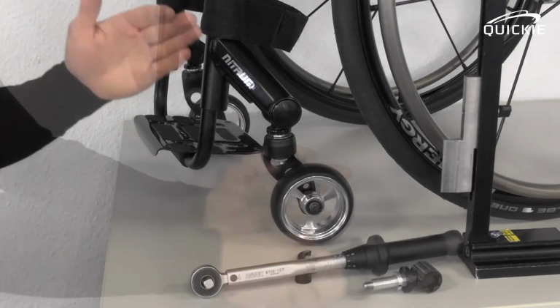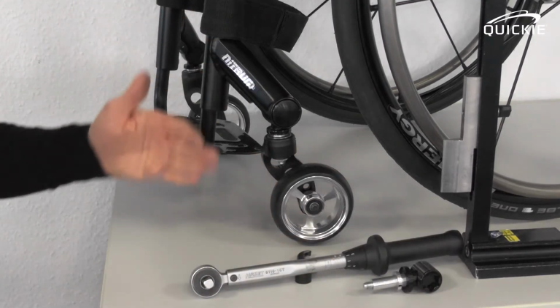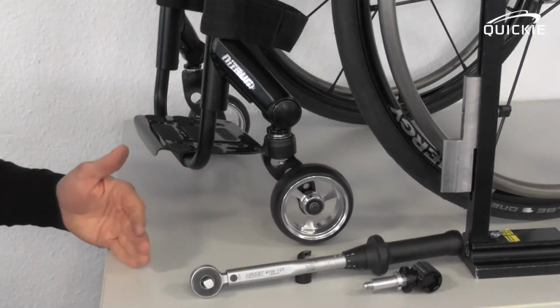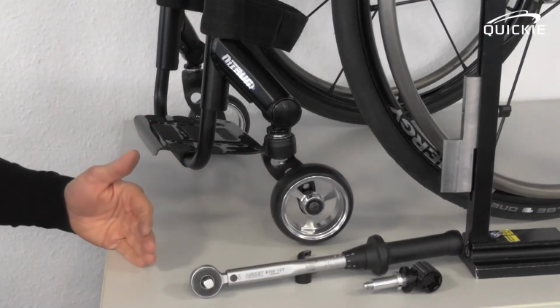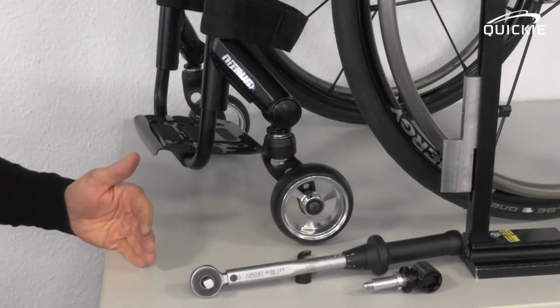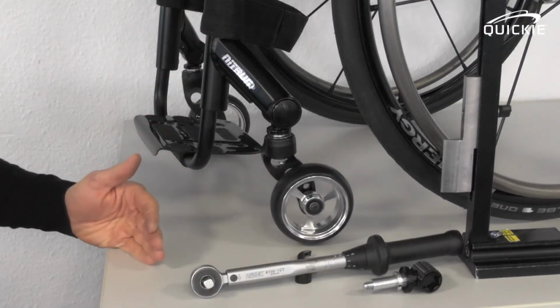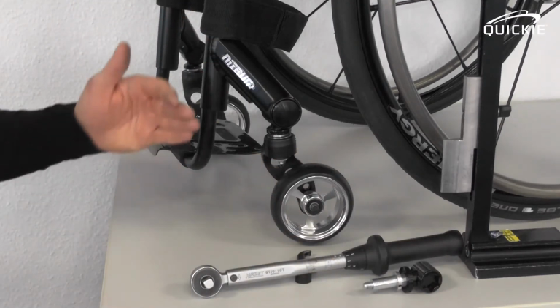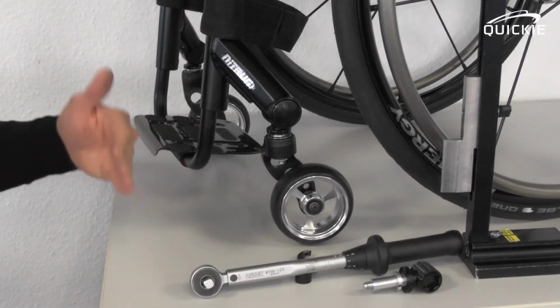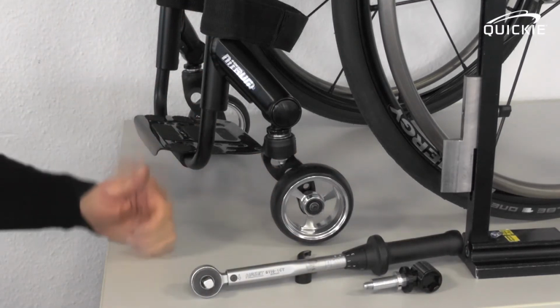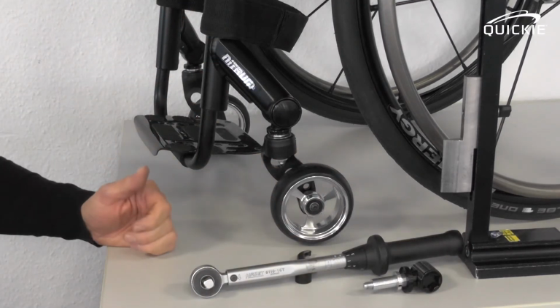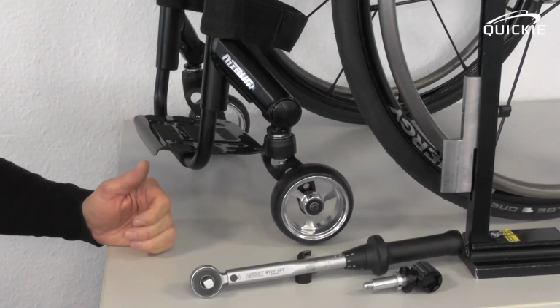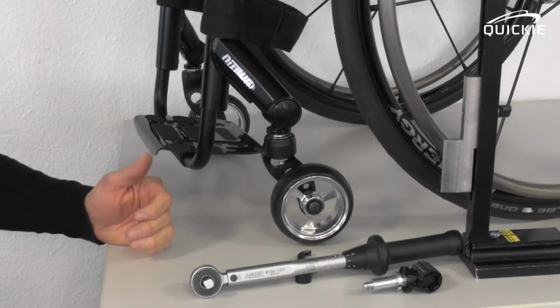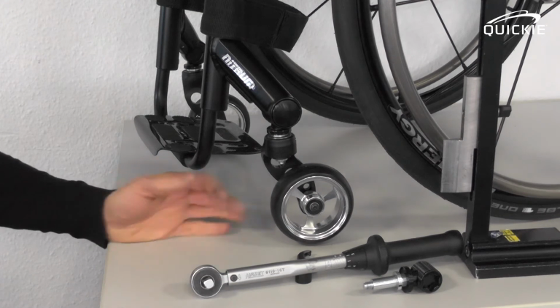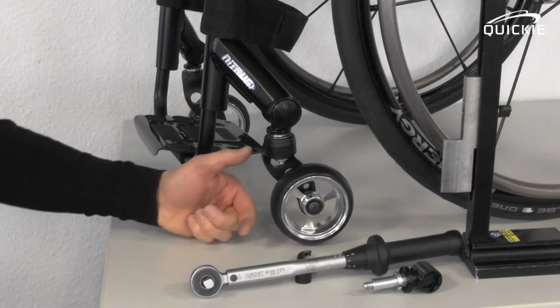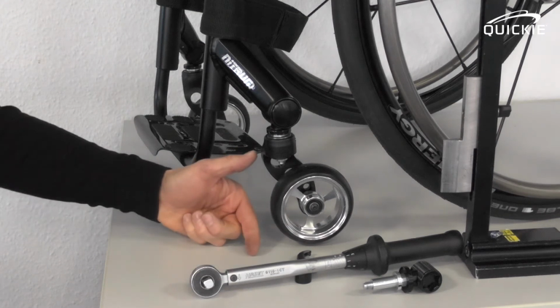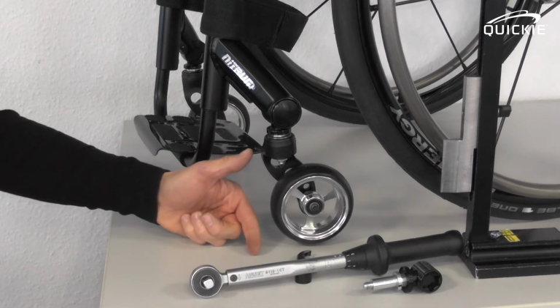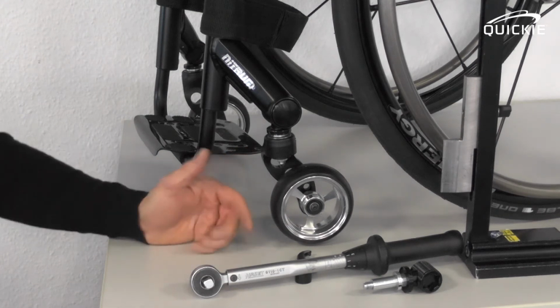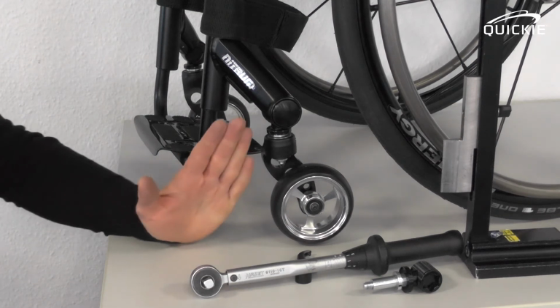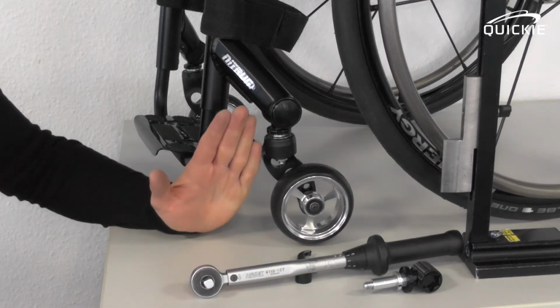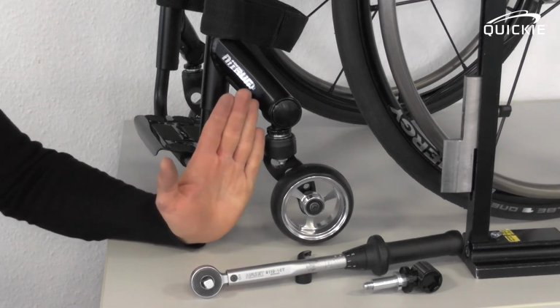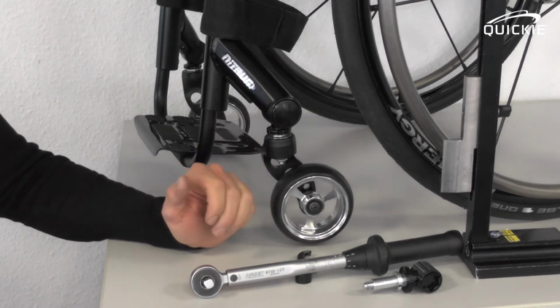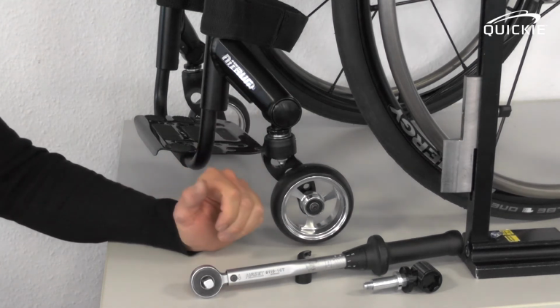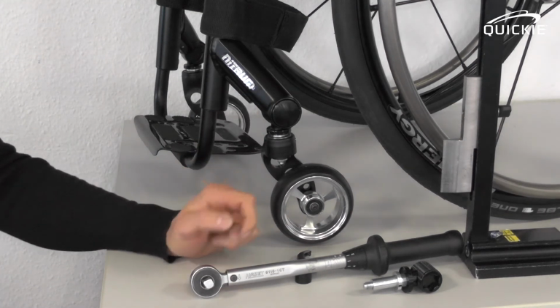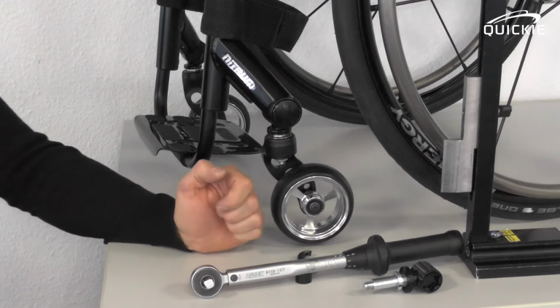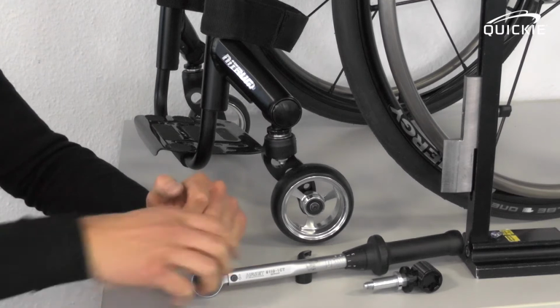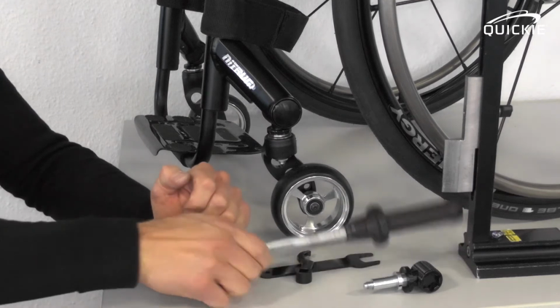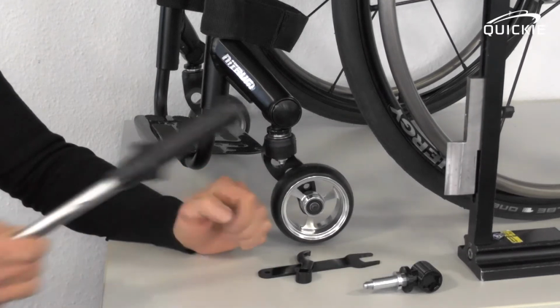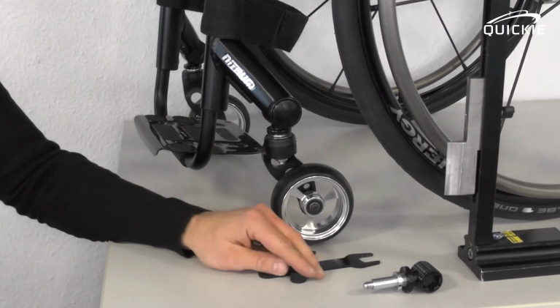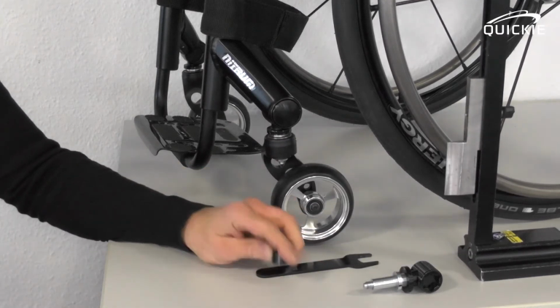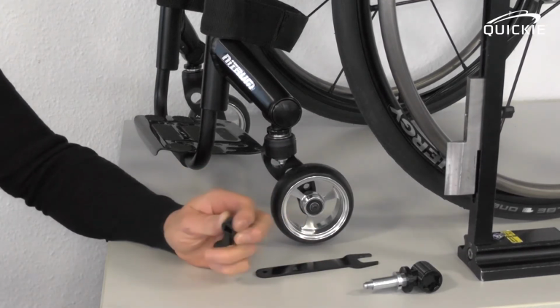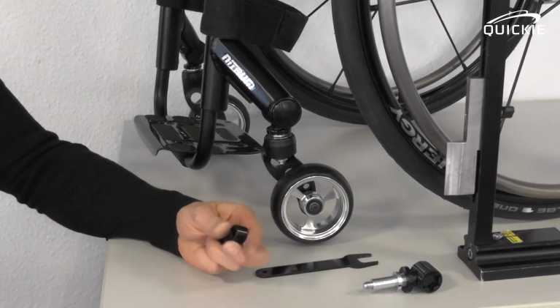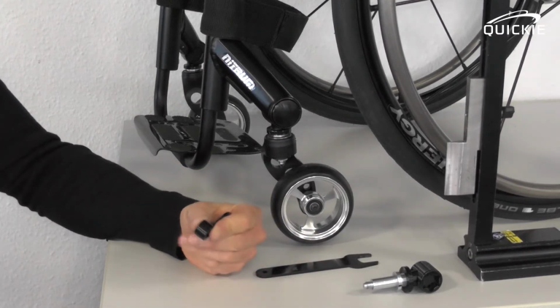You will always have to follow both procedures in a row: first adjusting the caster height, and then adjusting the lateral caster angle. Let me show you how it works.